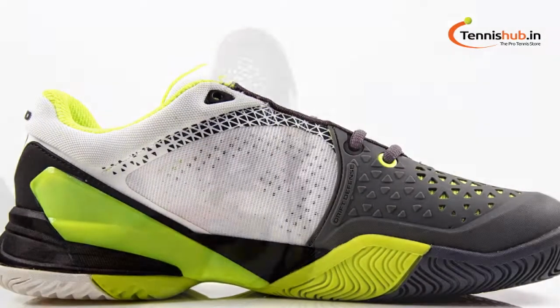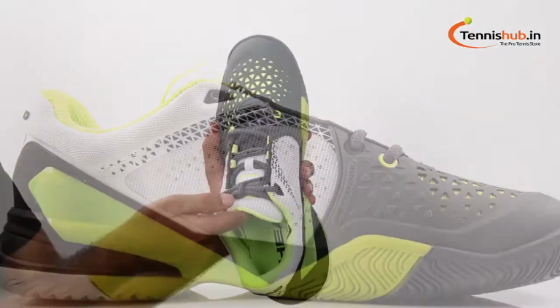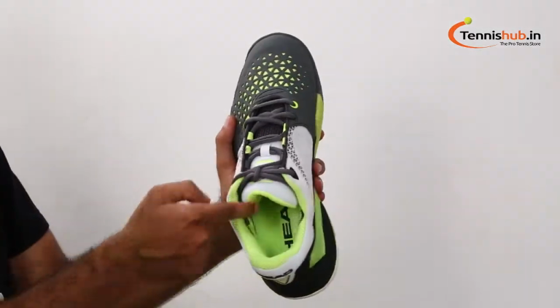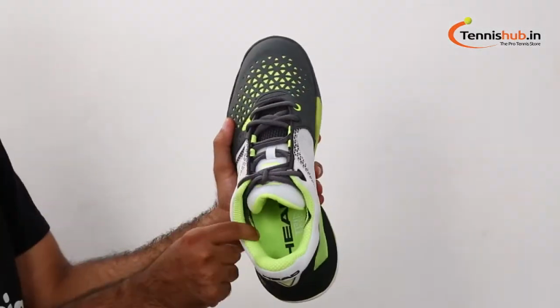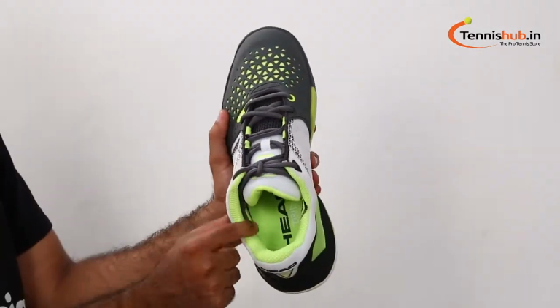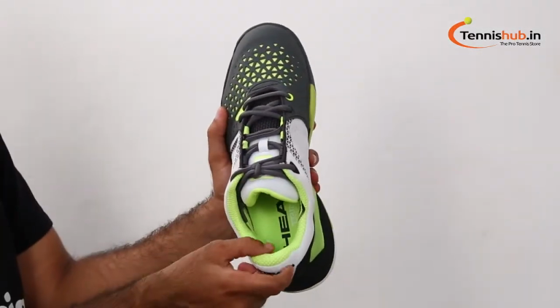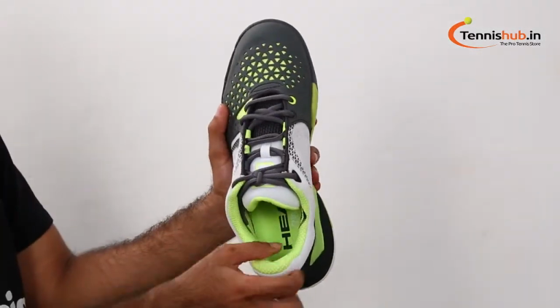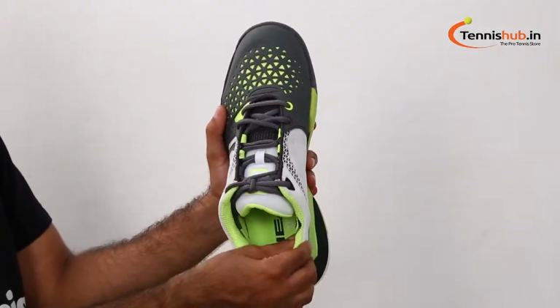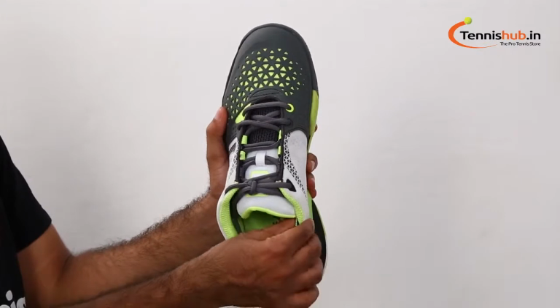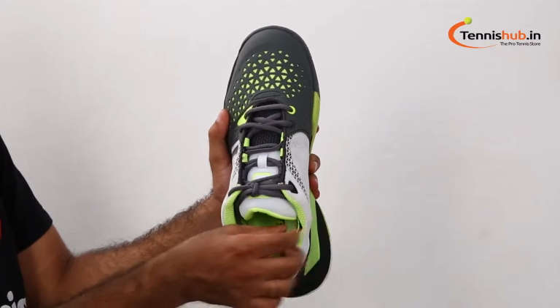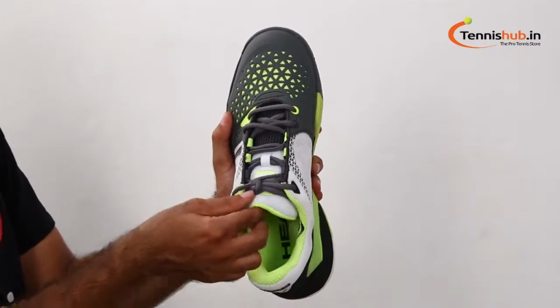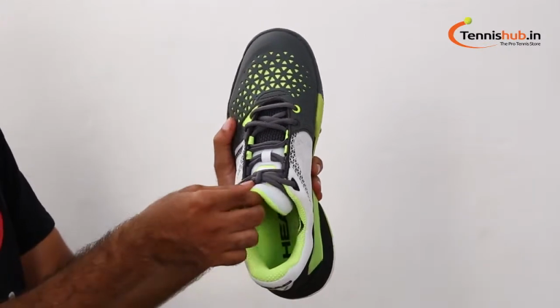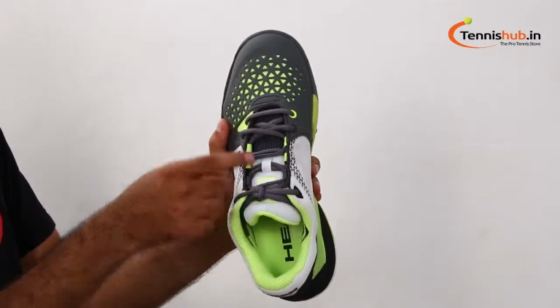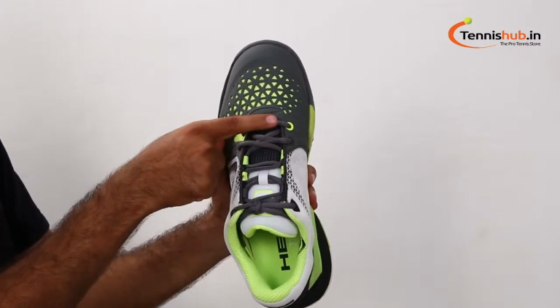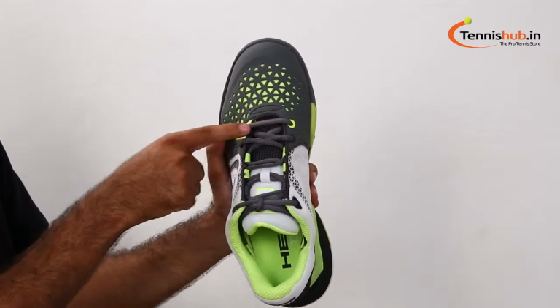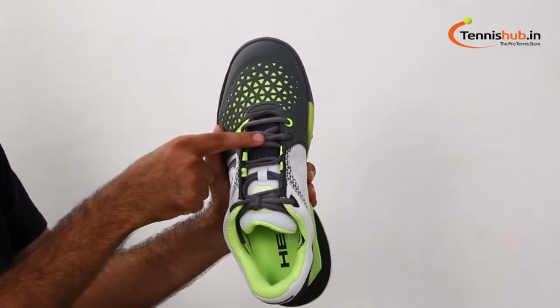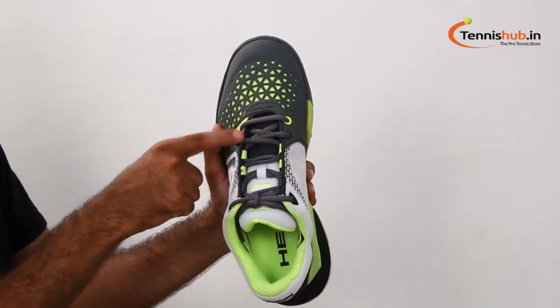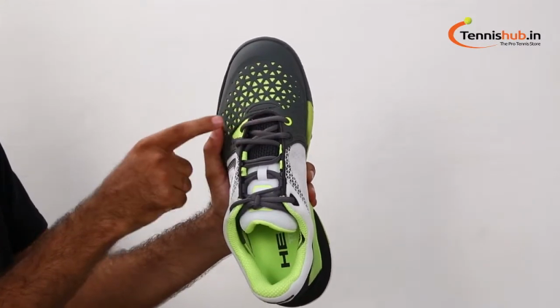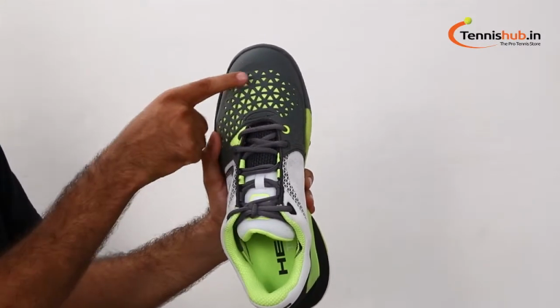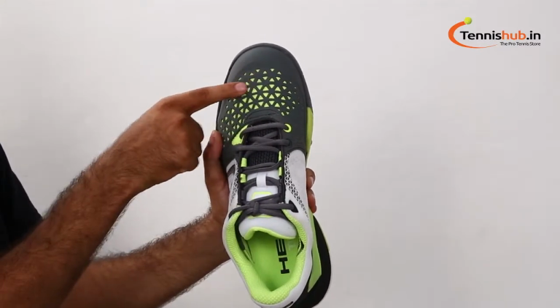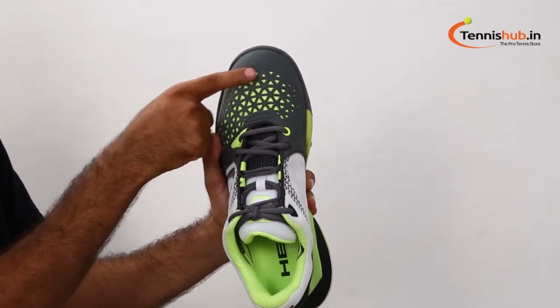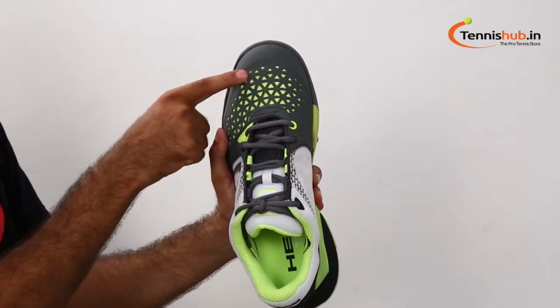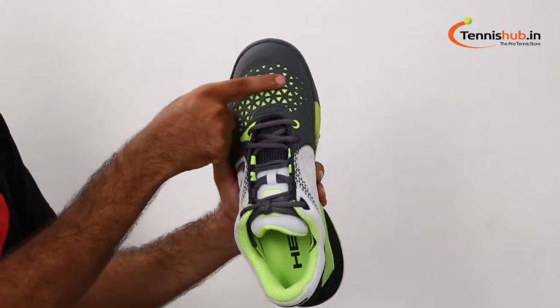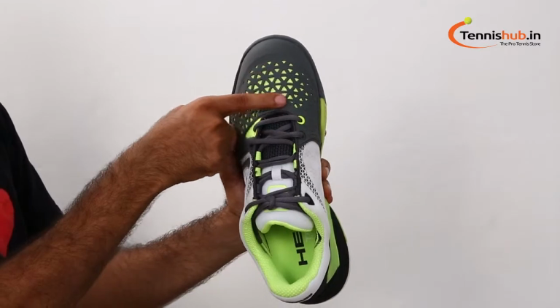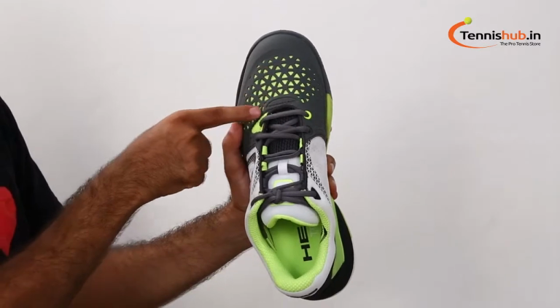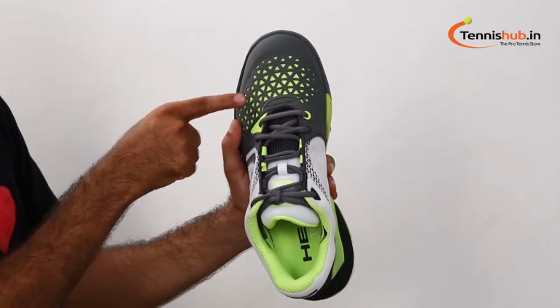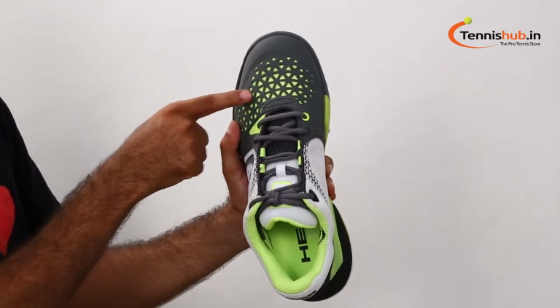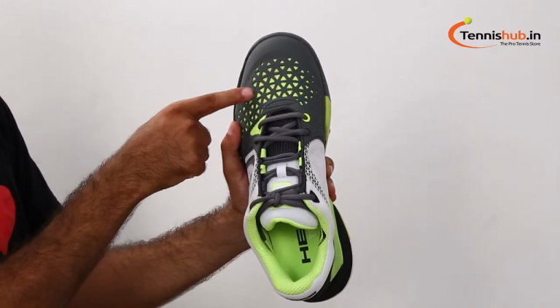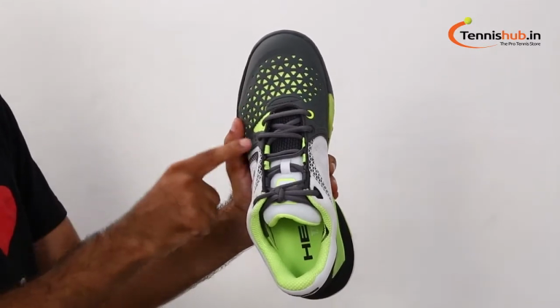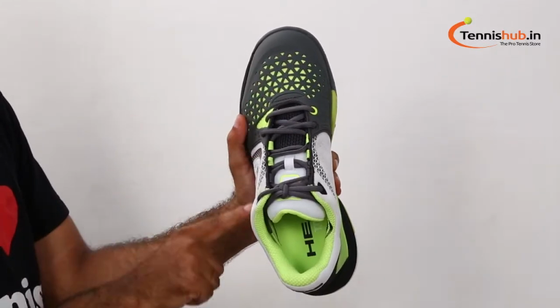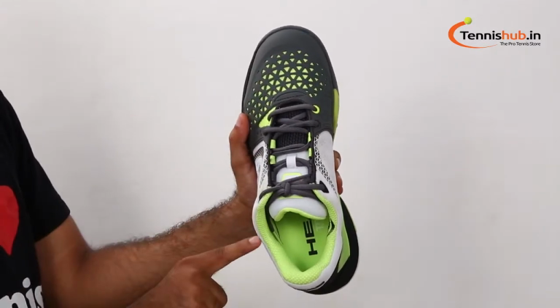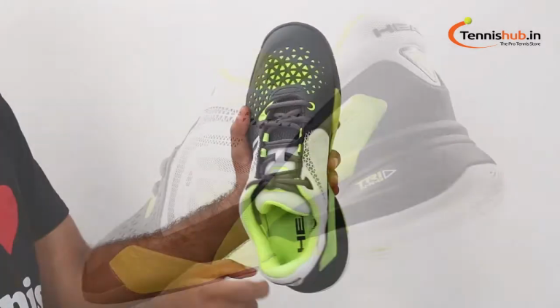Synthetic material and mesh combined together will give loads of support and stability. The Drift Defense technology gives you extra protection on the medial side for aggressive sliders.